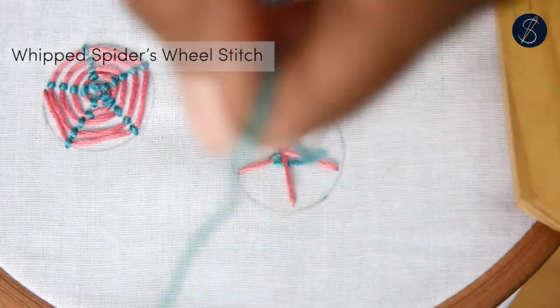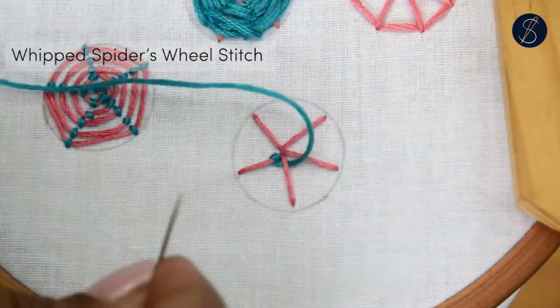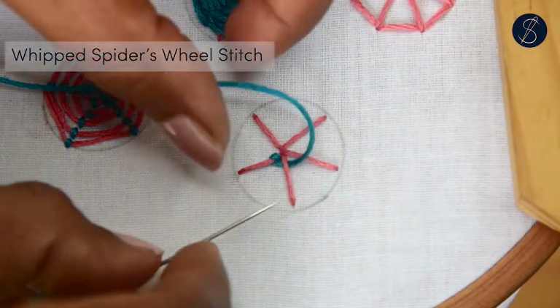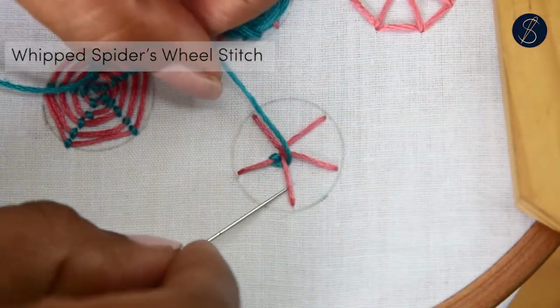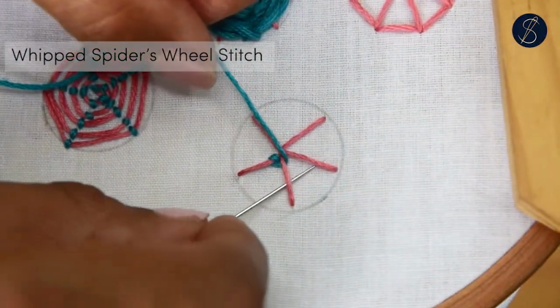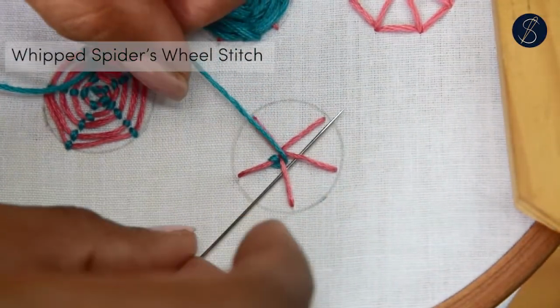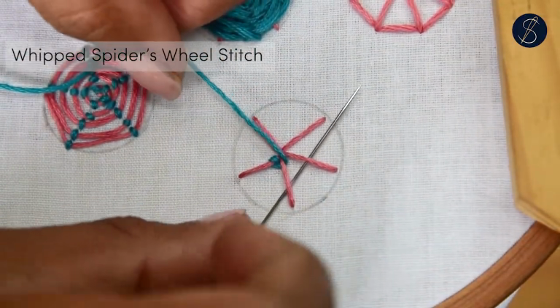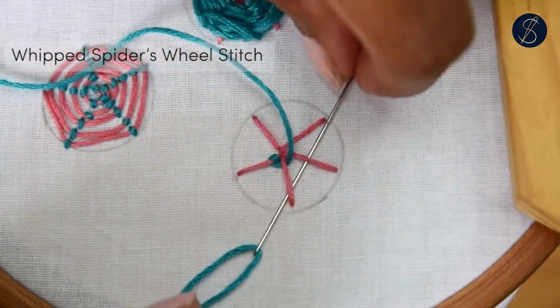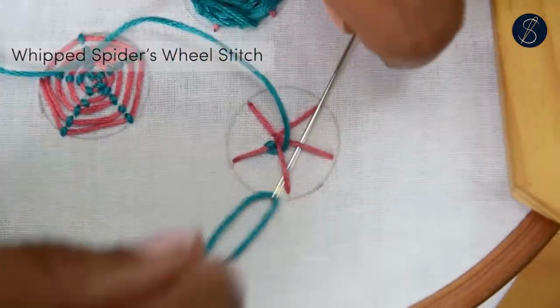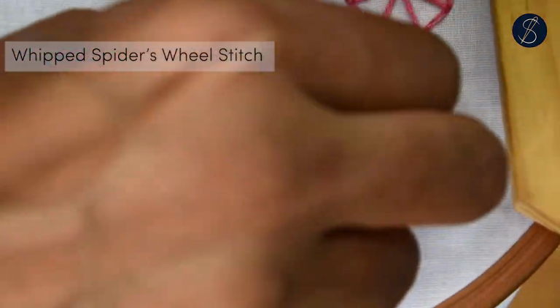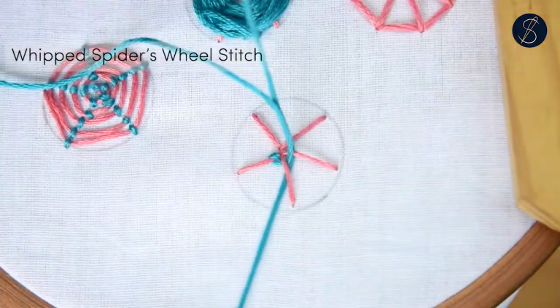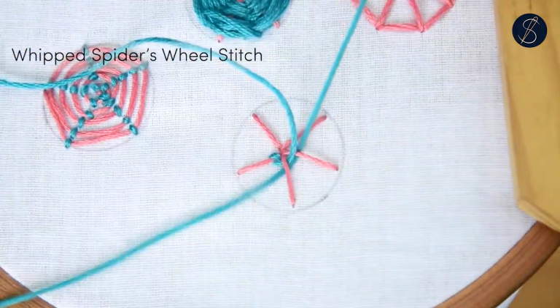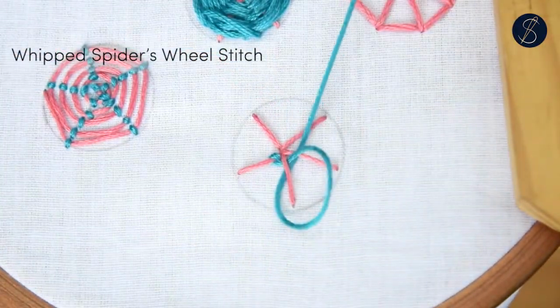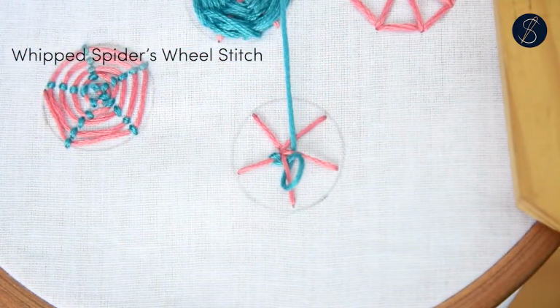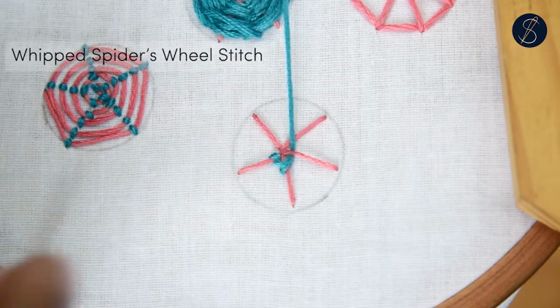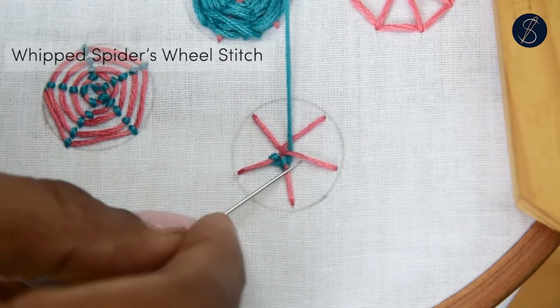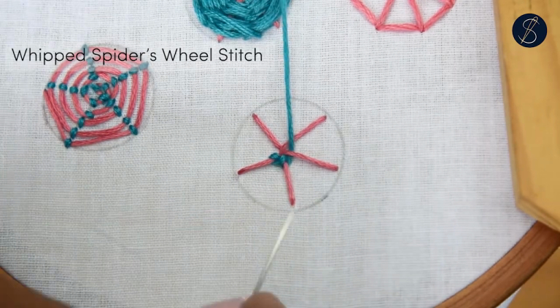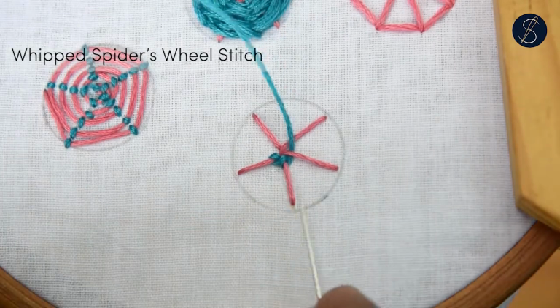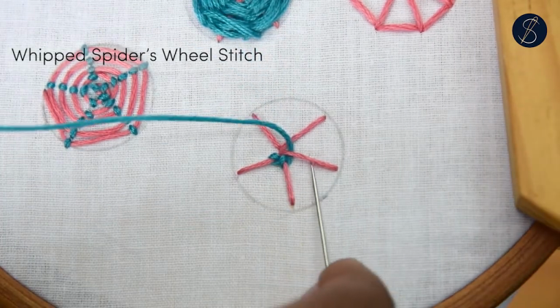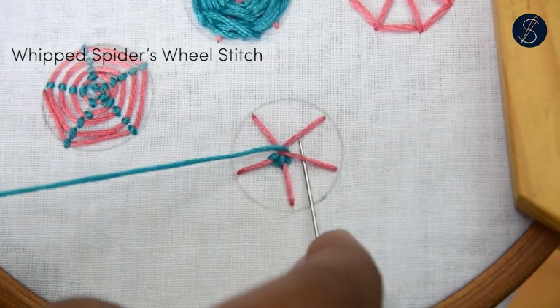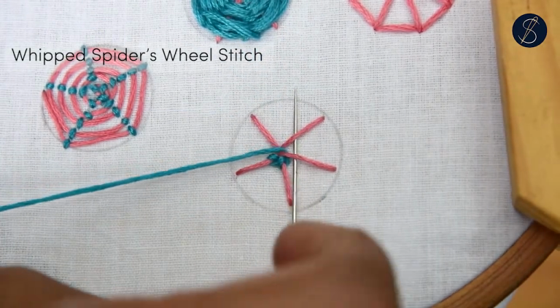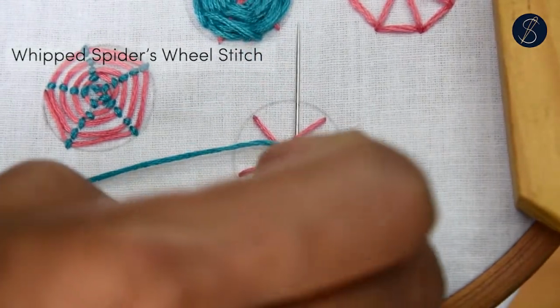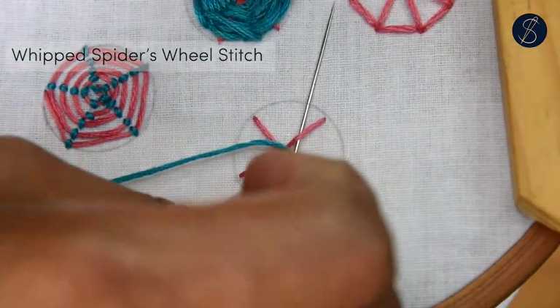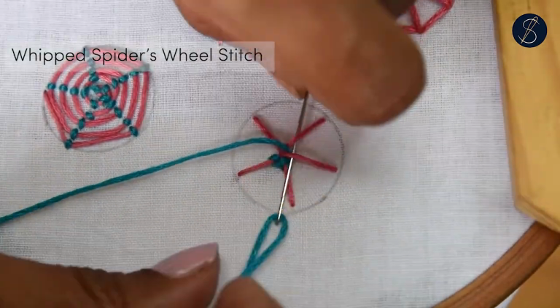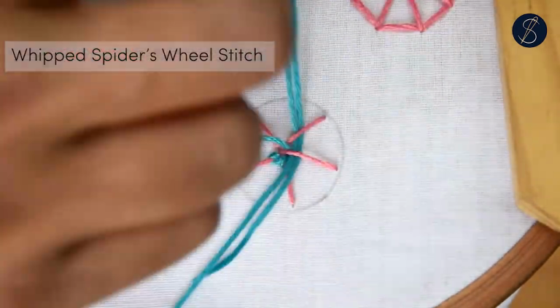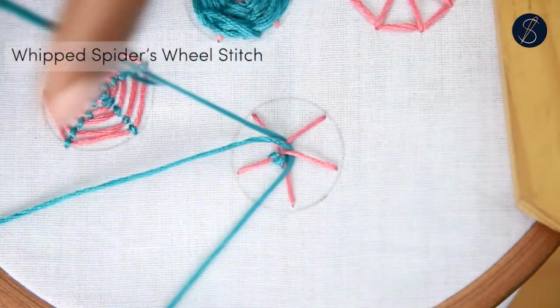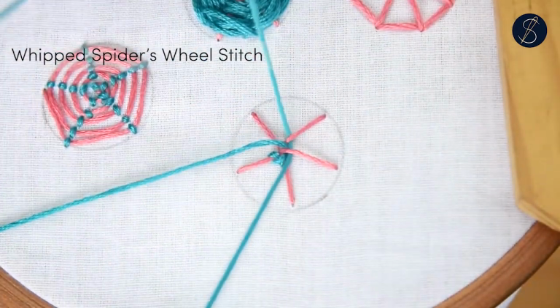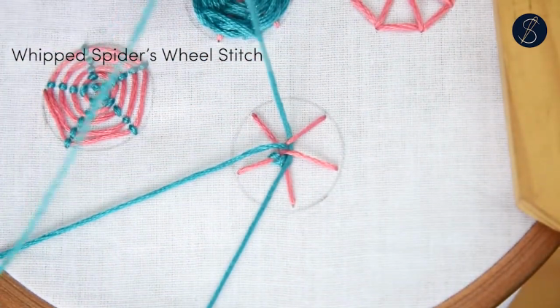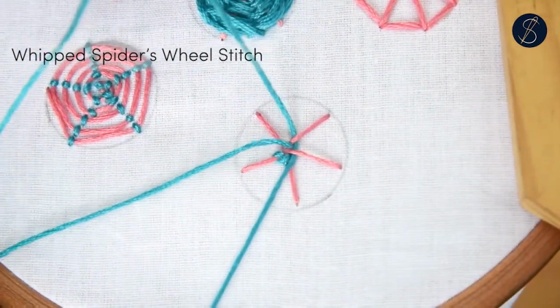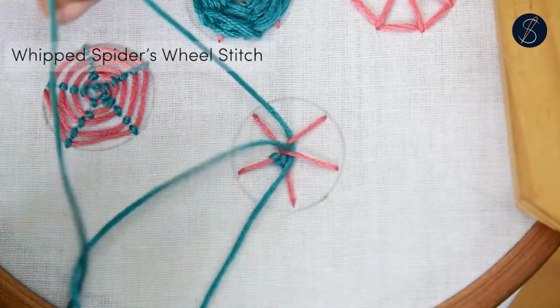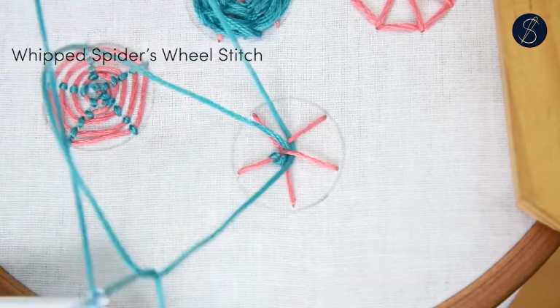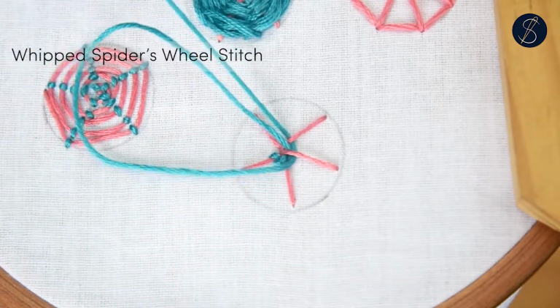Now move under the next spoke and wrap around that spoke. Move from spoke to spoke, wrapping each one of them using a backward movement as you go.